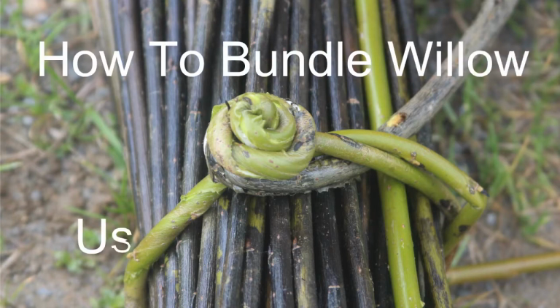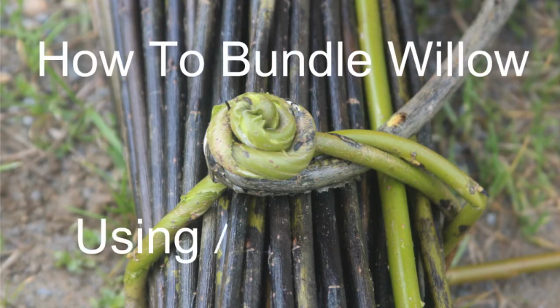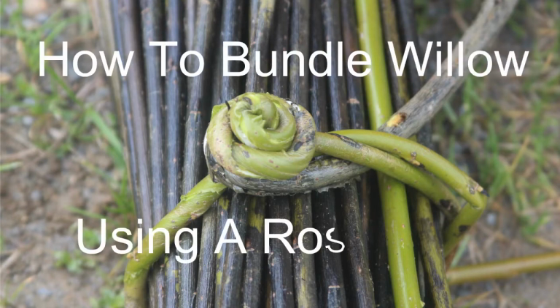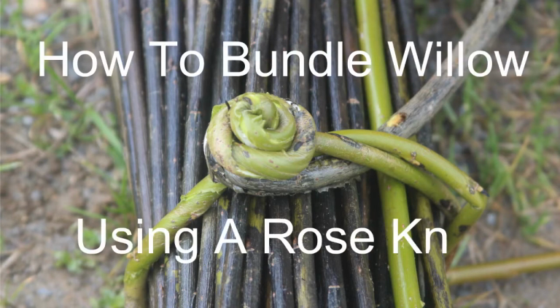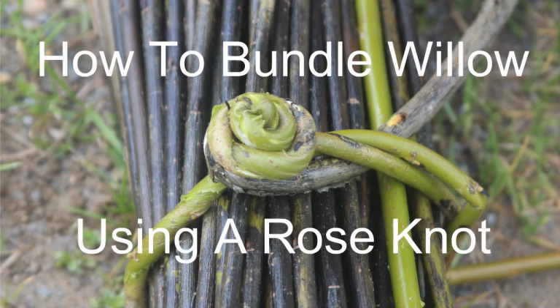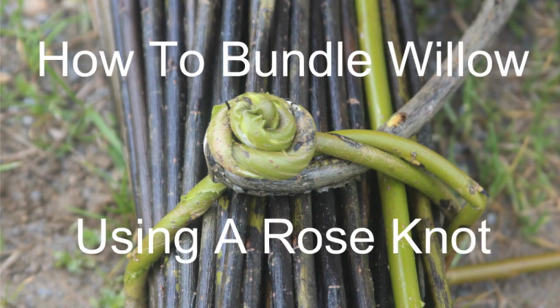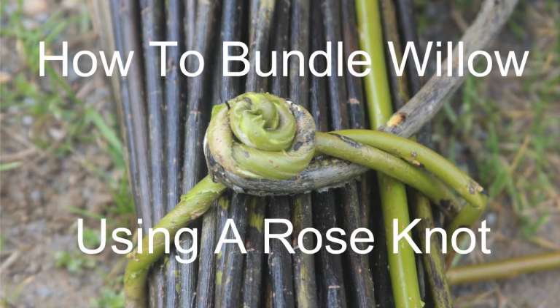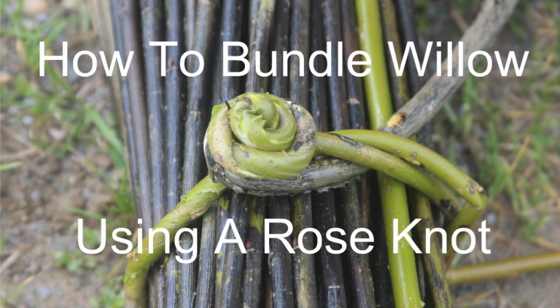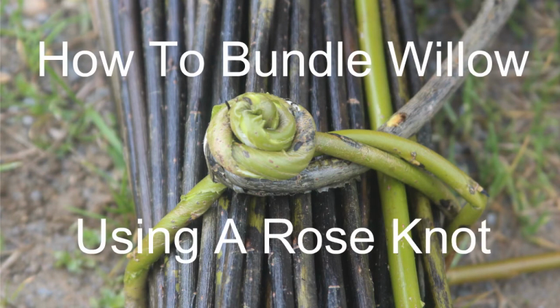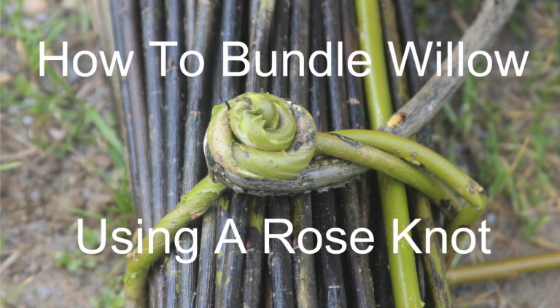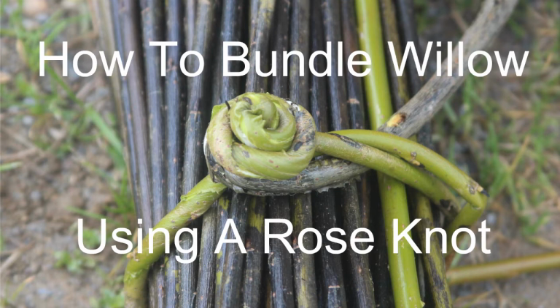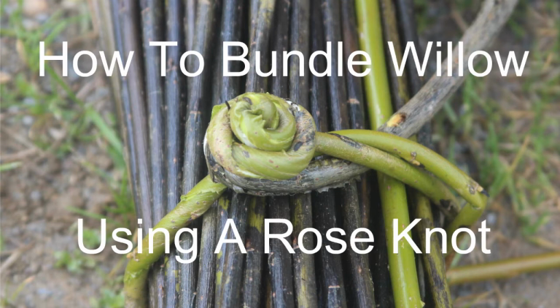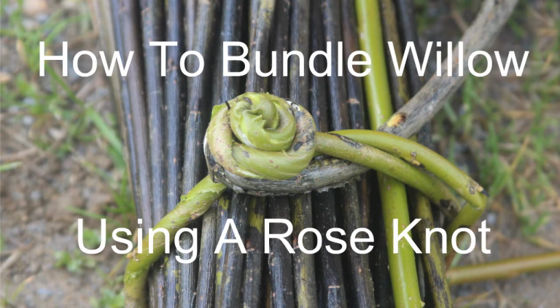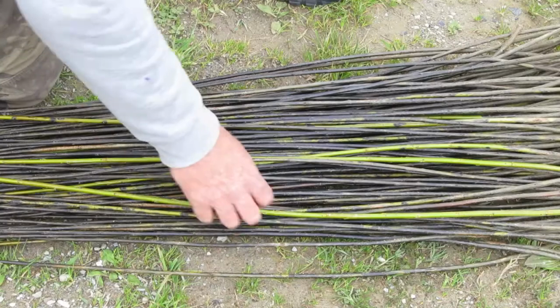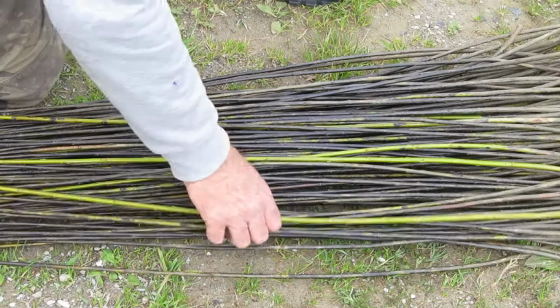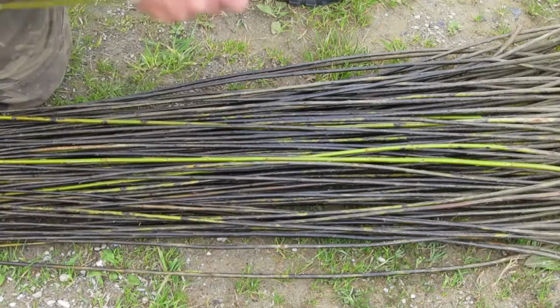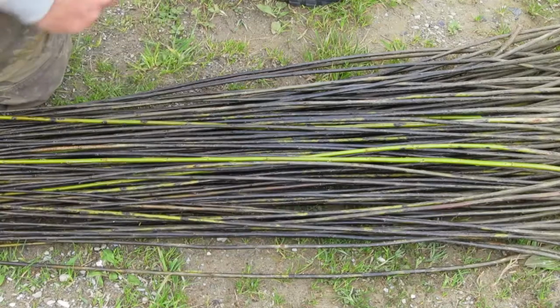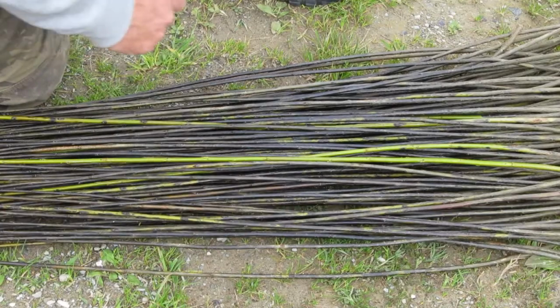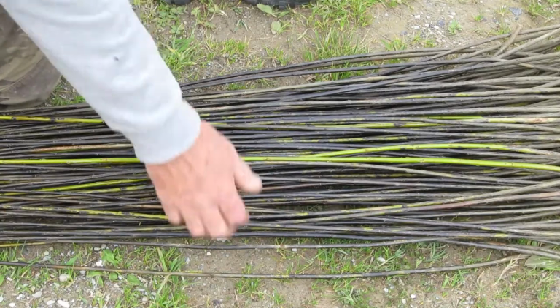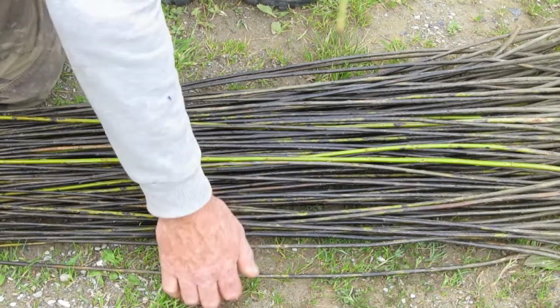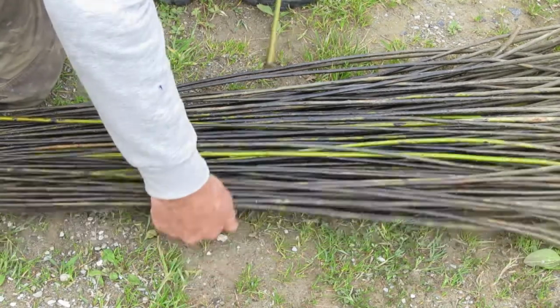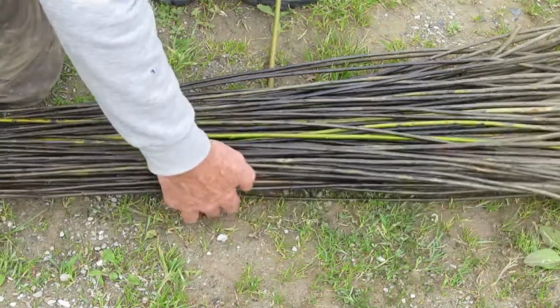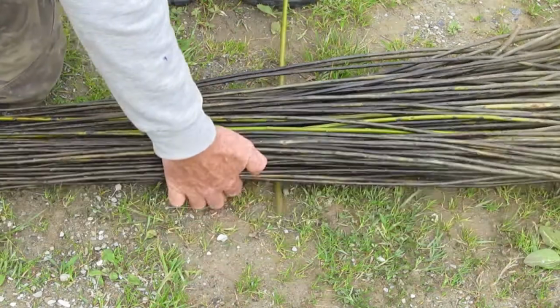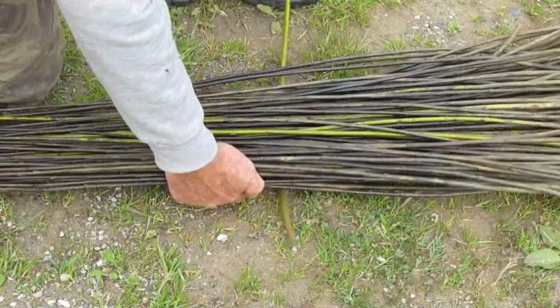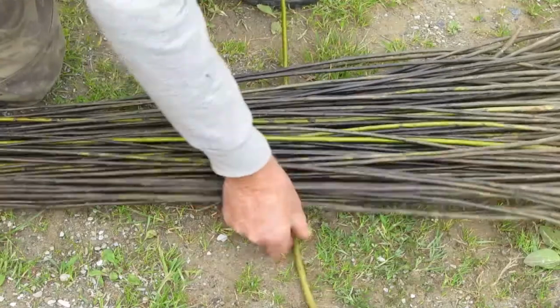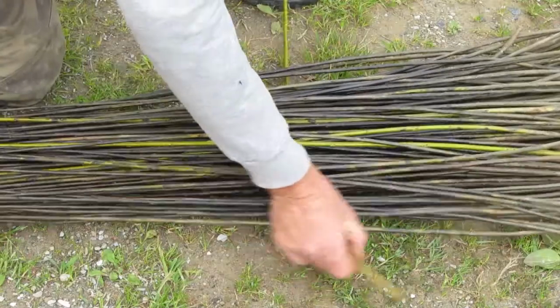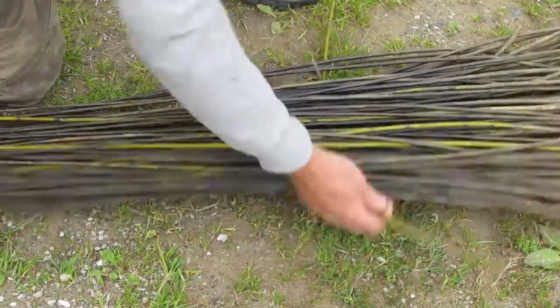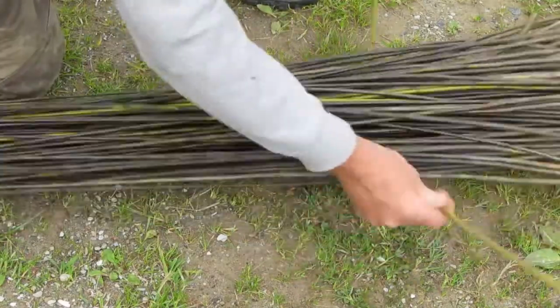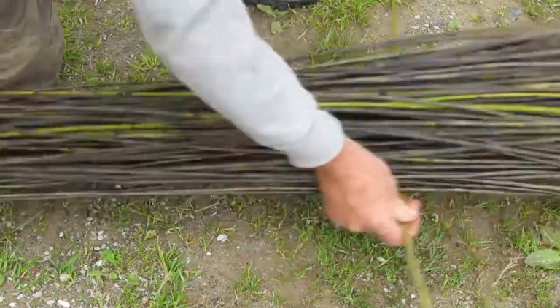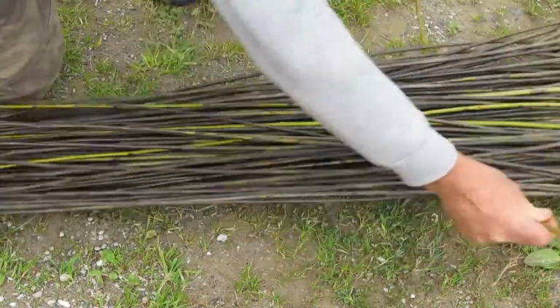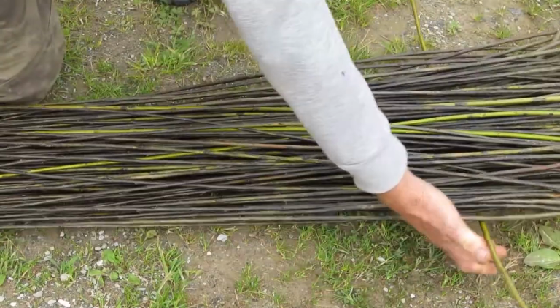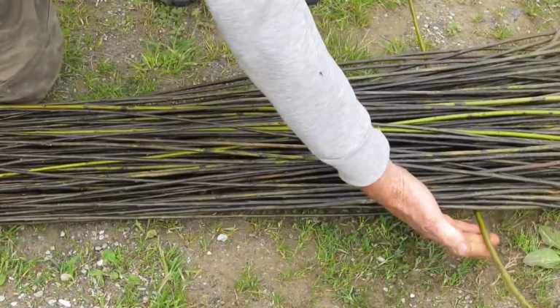Here's how to tie up a bundle of rods using a single rod. I should point out right from the start that this is a left-handed version, so the butt goes under the rods.